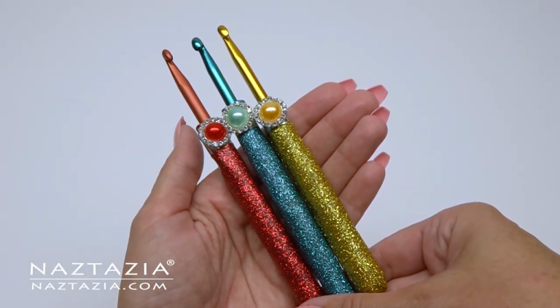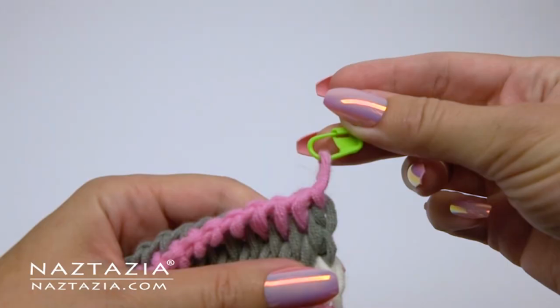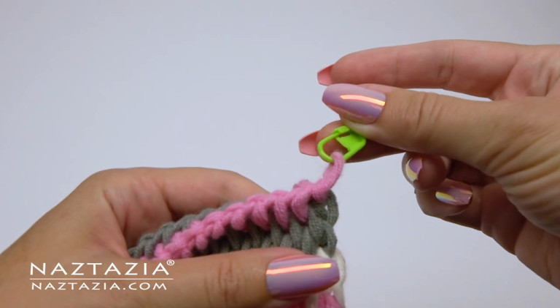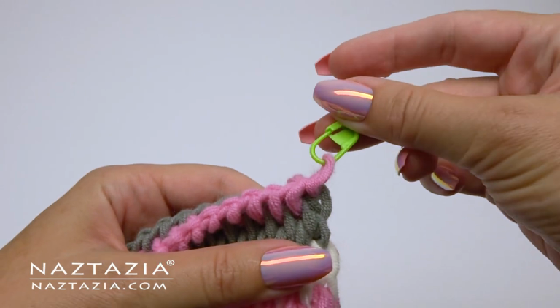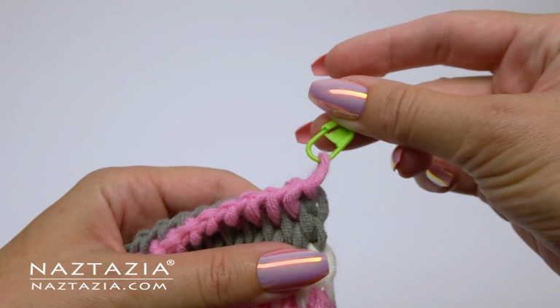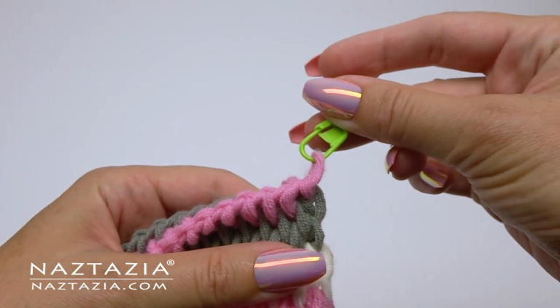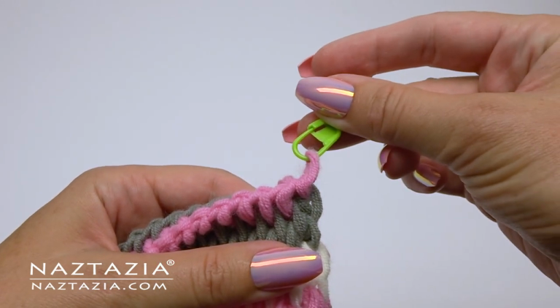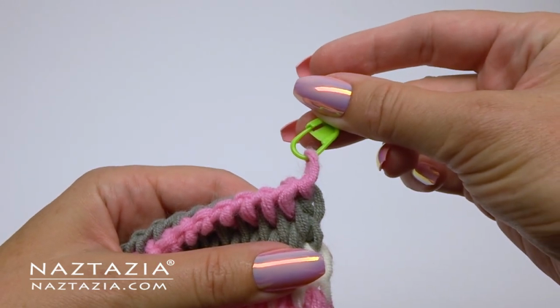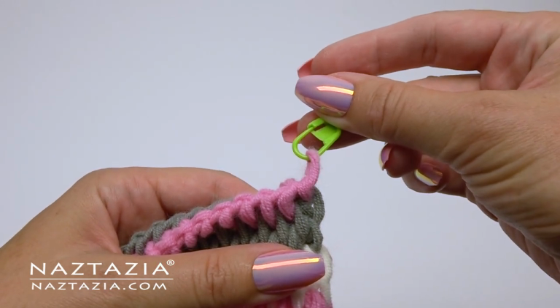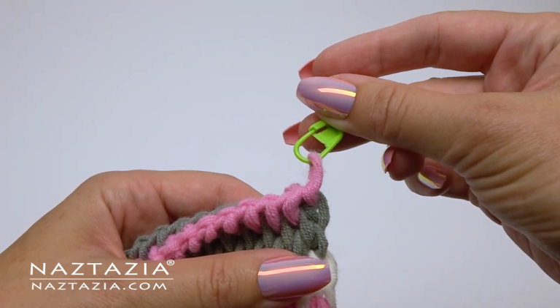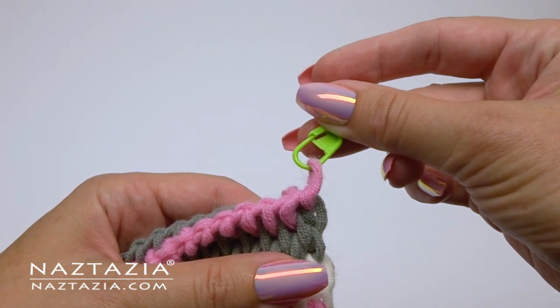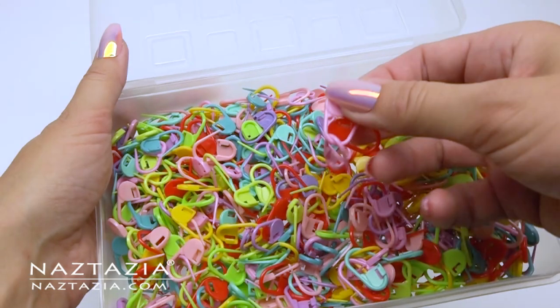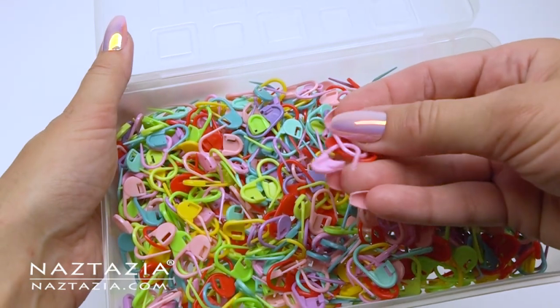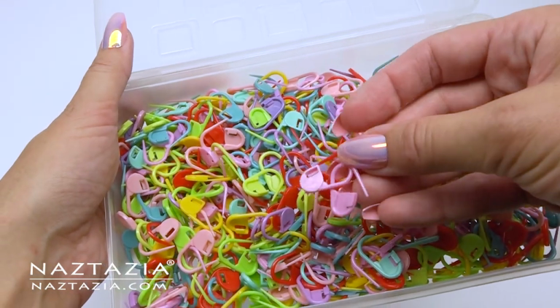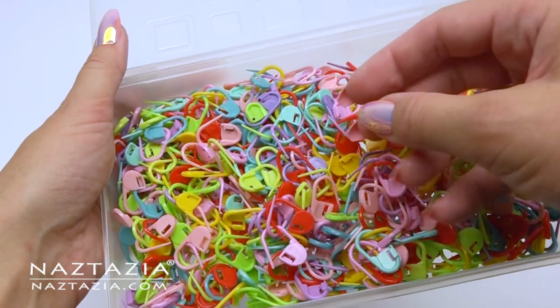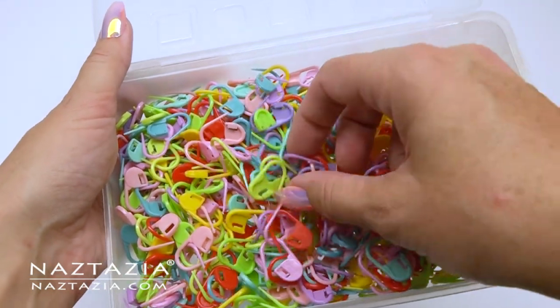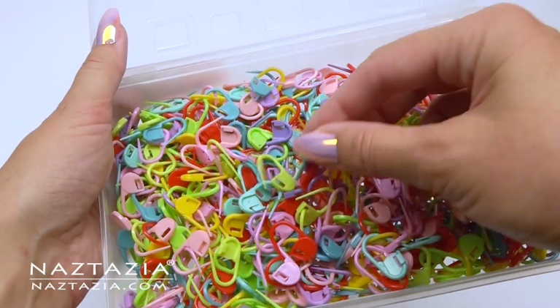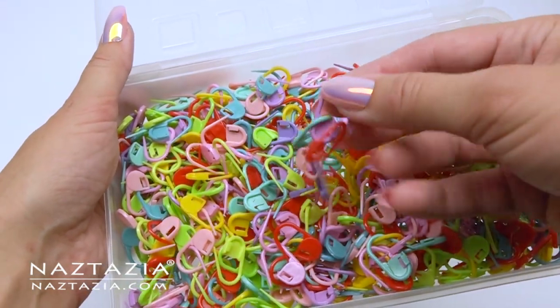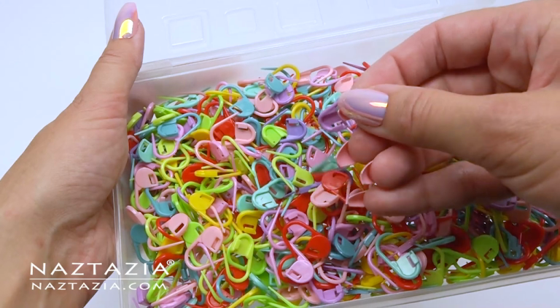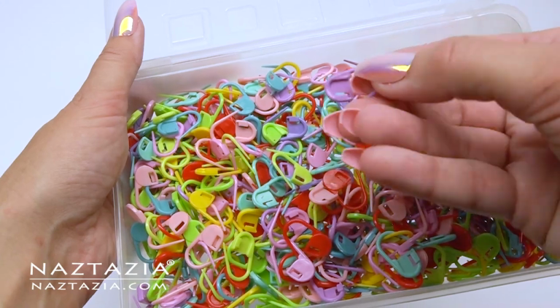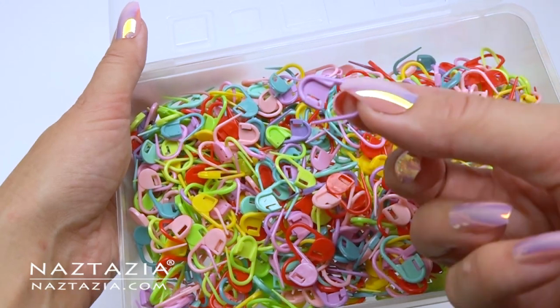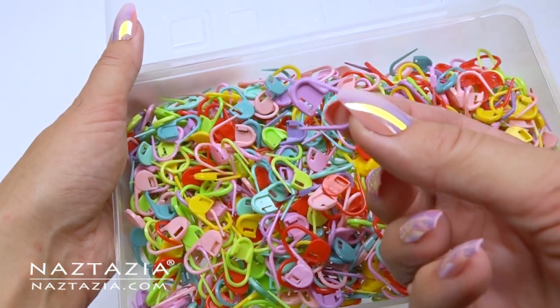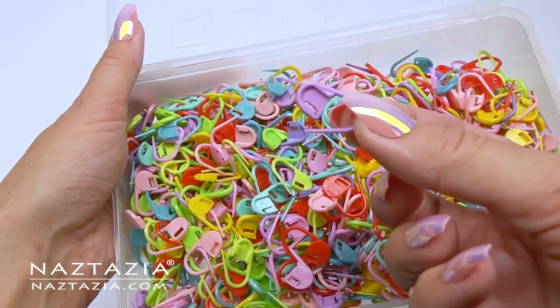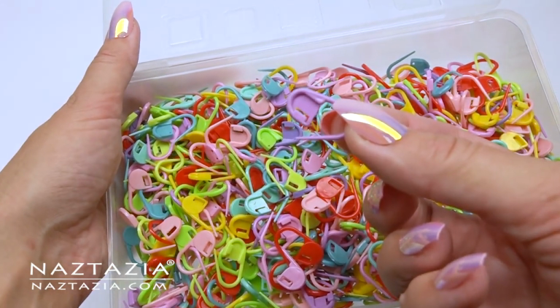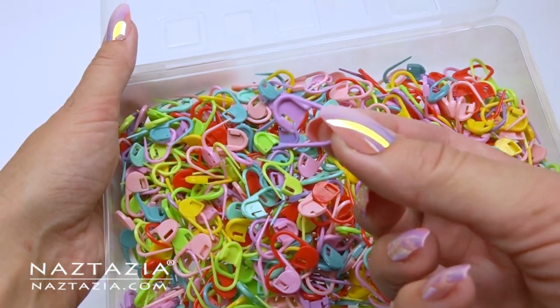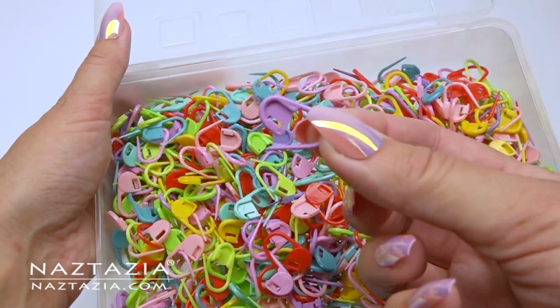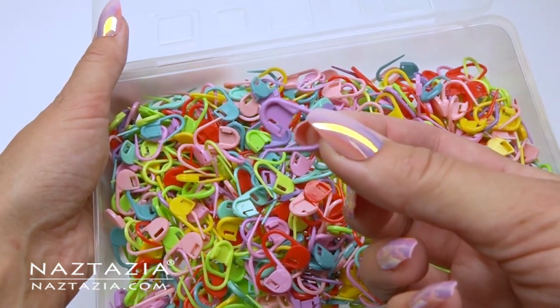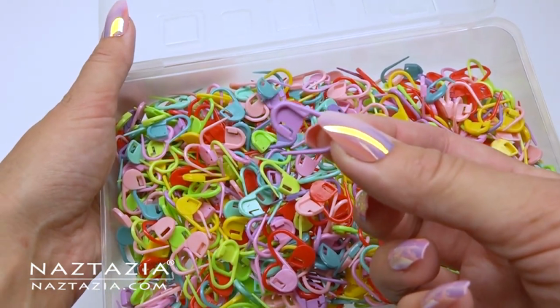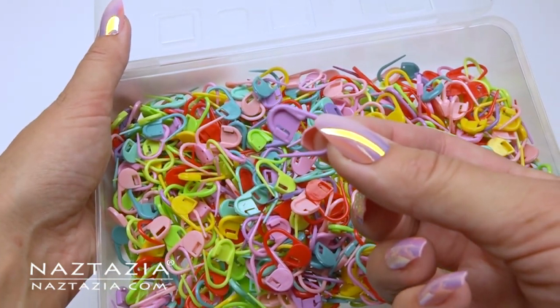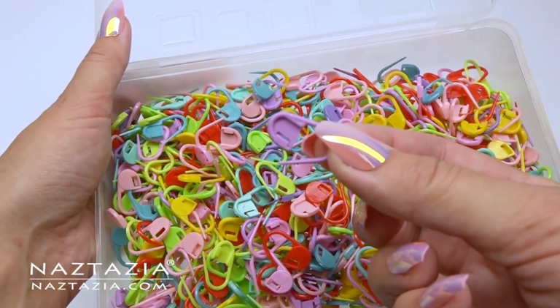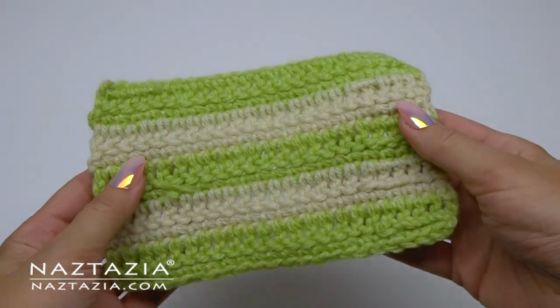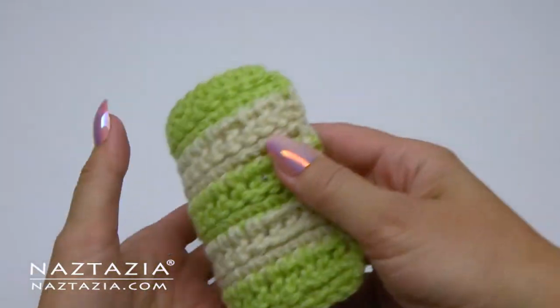On that Tunisian sample you might have noticed a stitch marker. I use these all of the time to mark stitches, rows, as well as hold that loop in place if I need to set my project down.